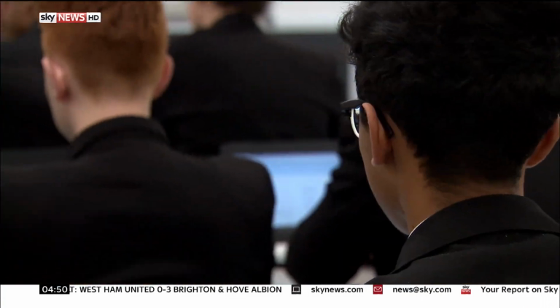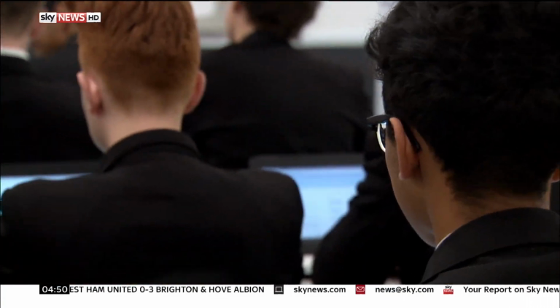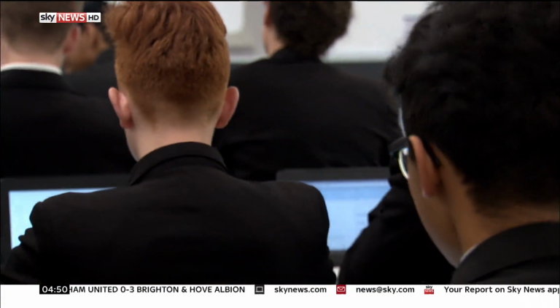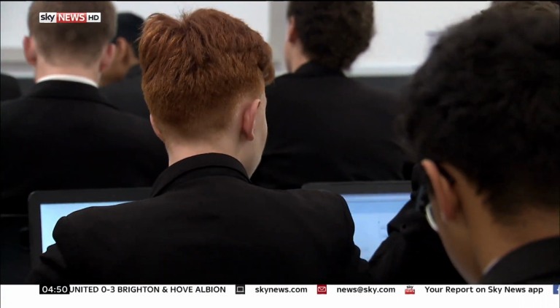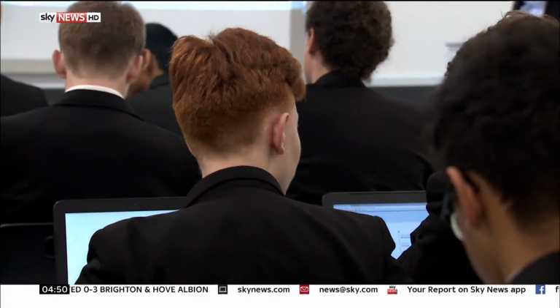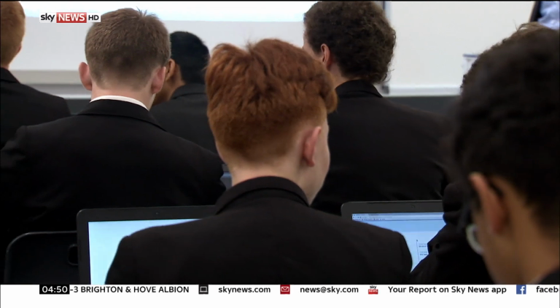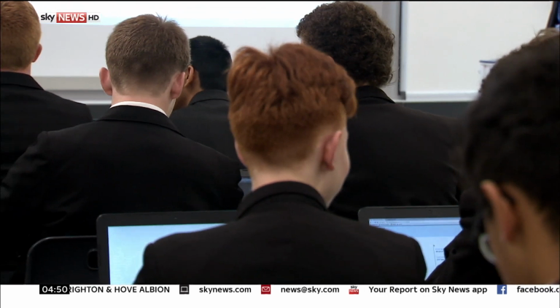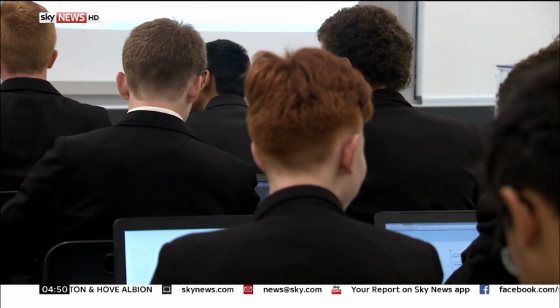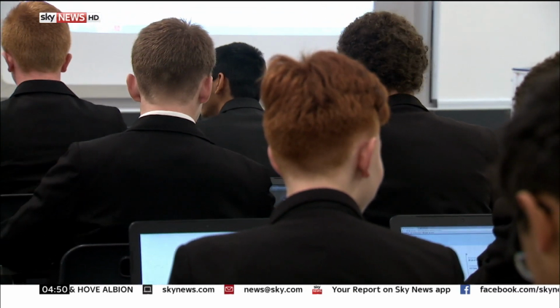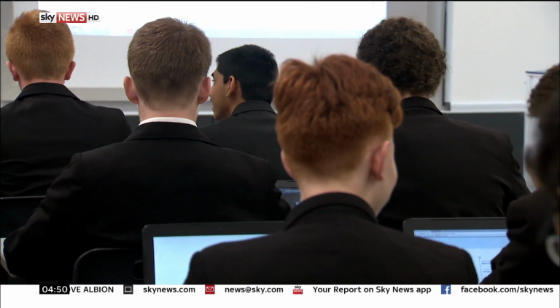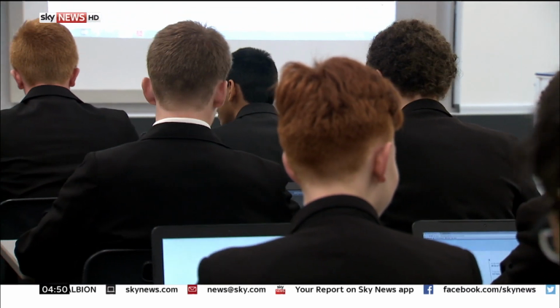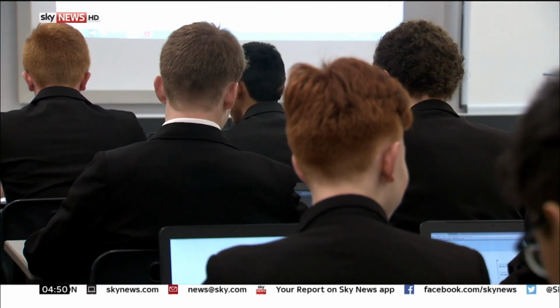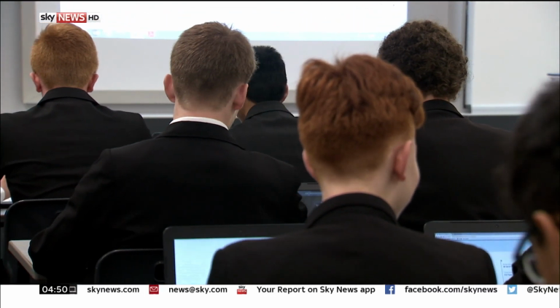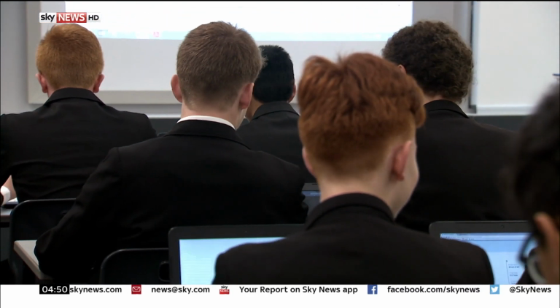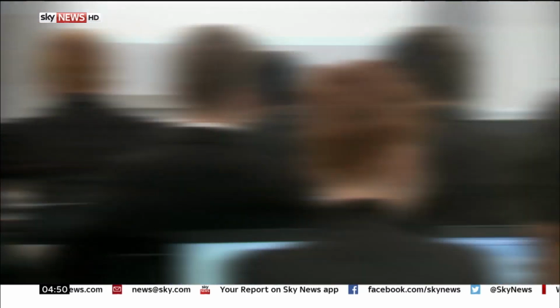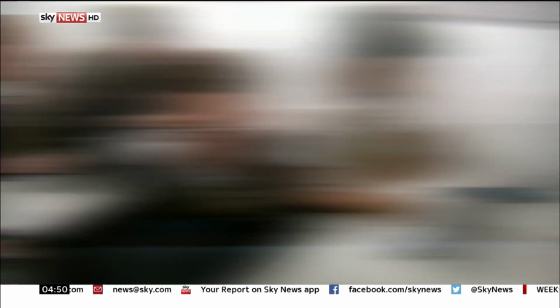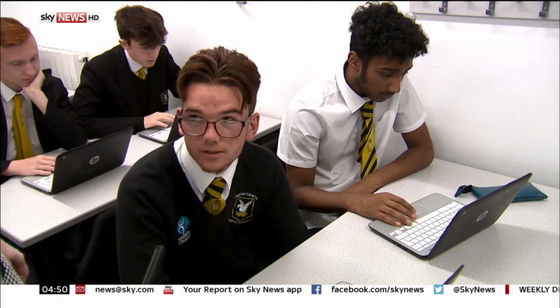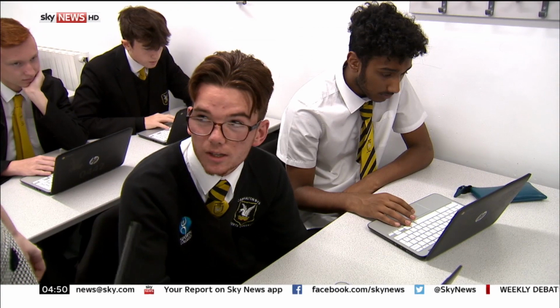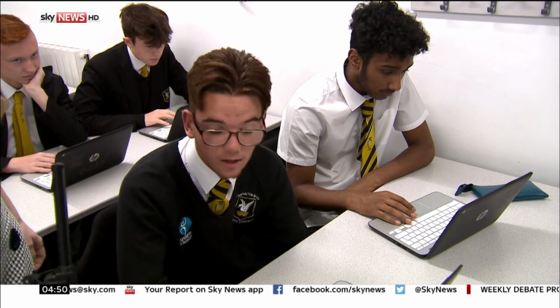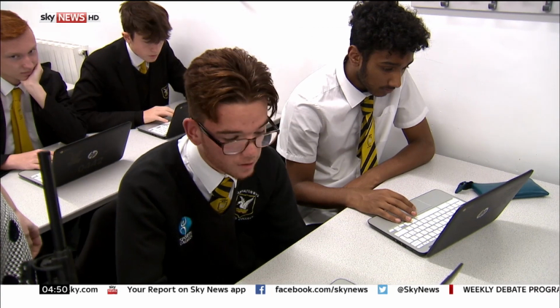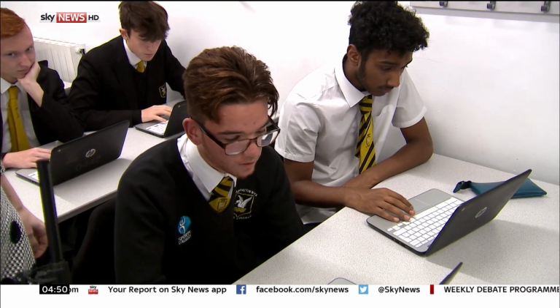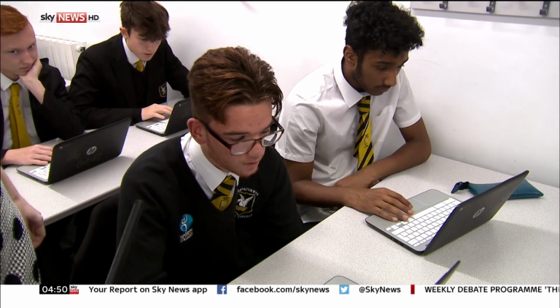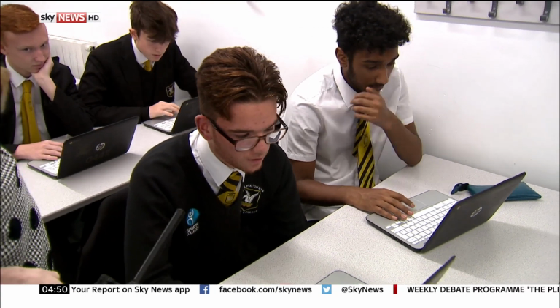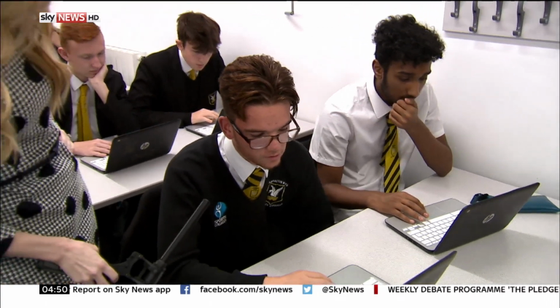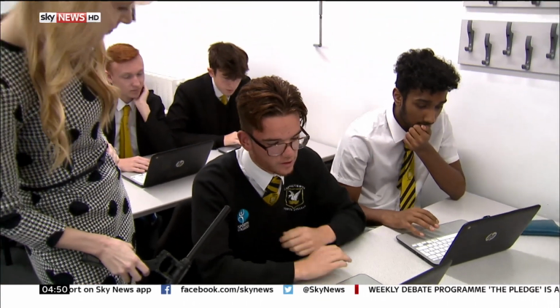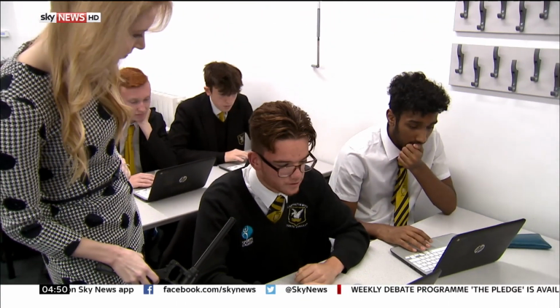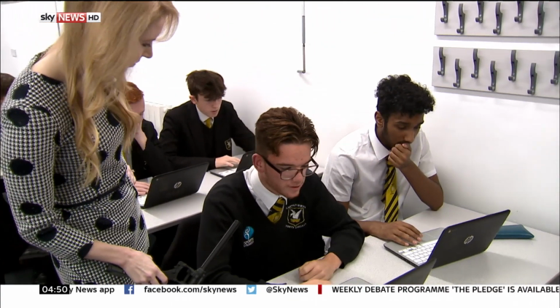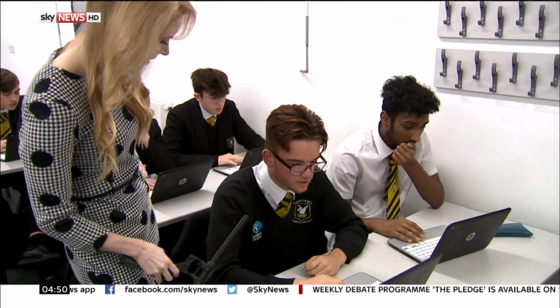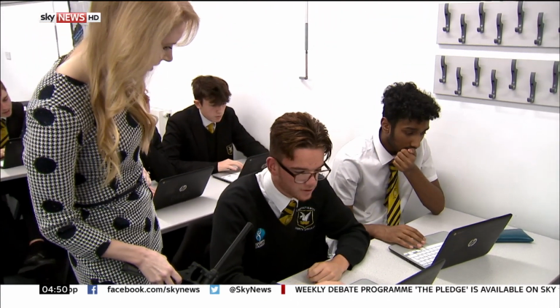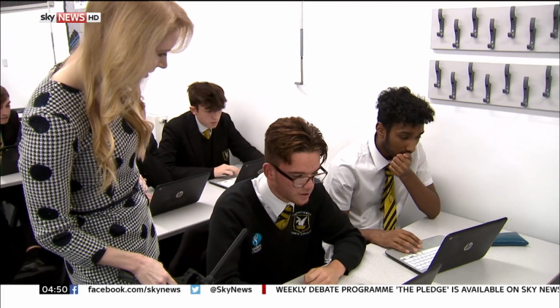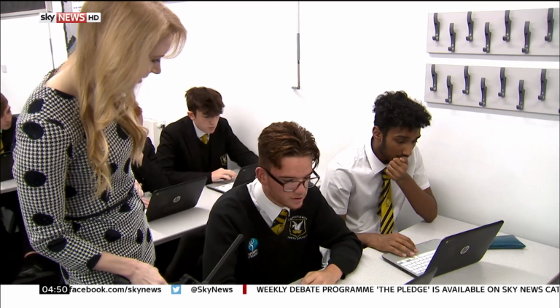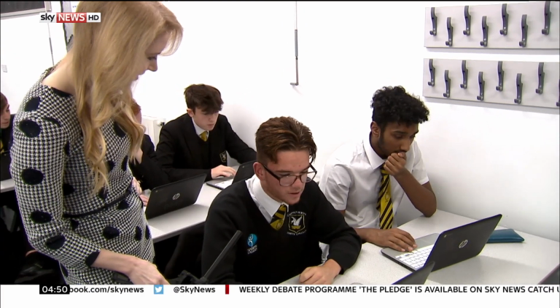Pupils use it on any device, with an emphasis on little and often, and when they're not in the classroom. About ten minutes a day is what we're supposed to do. Does it feel like an extra stress? It's not really stressful, it's kind of easy to work.